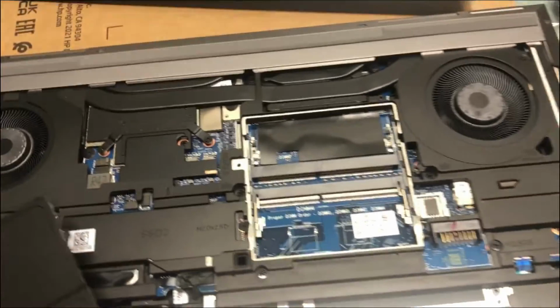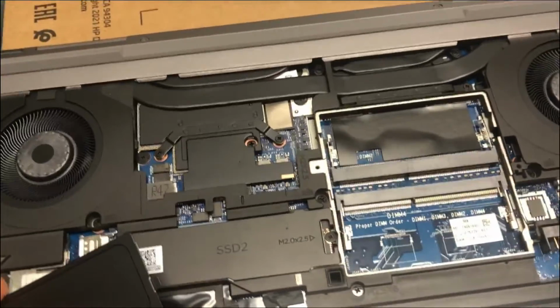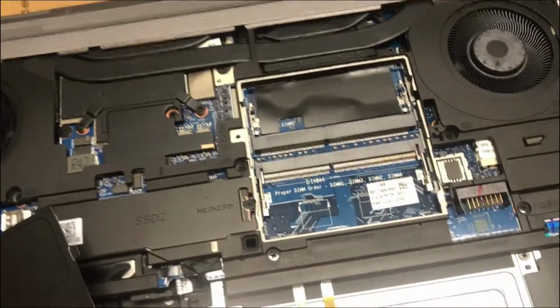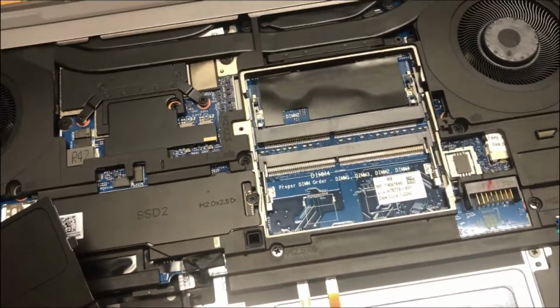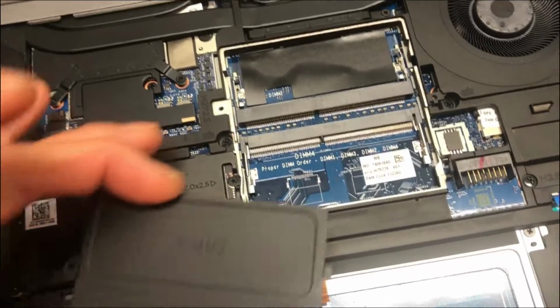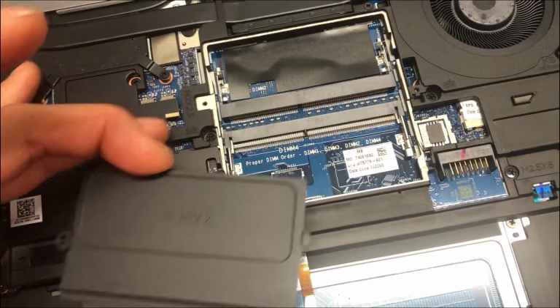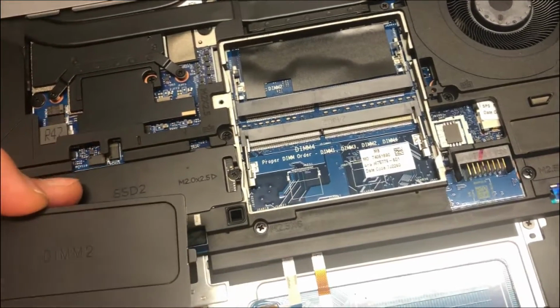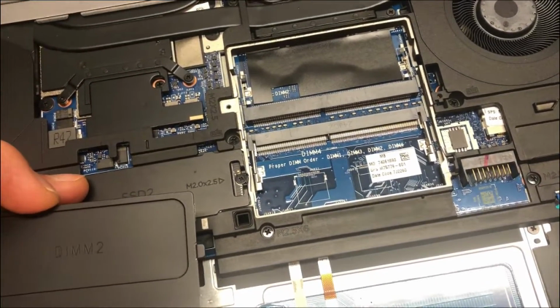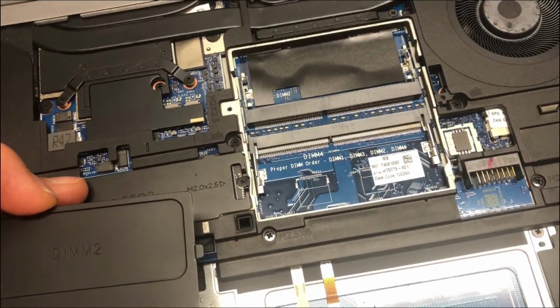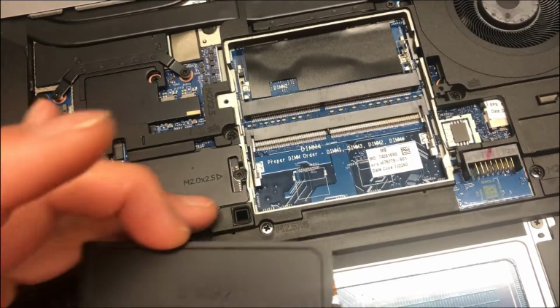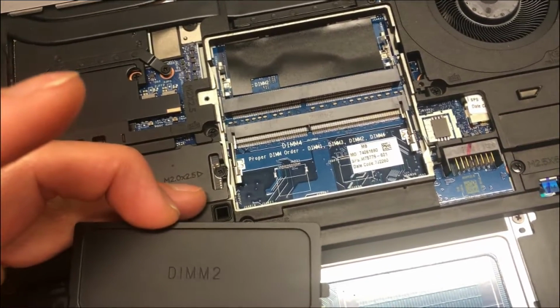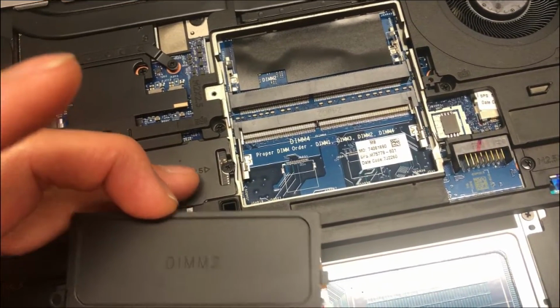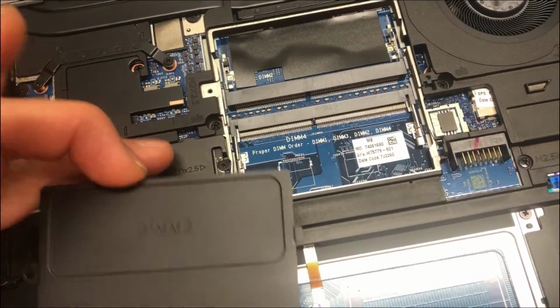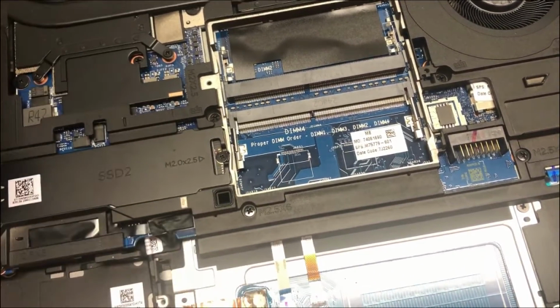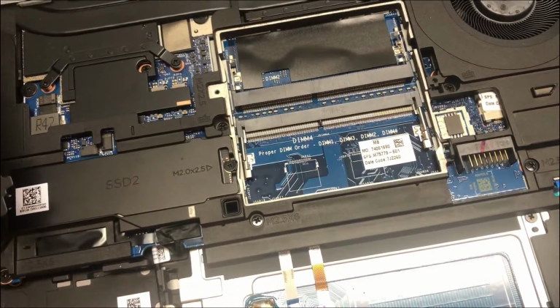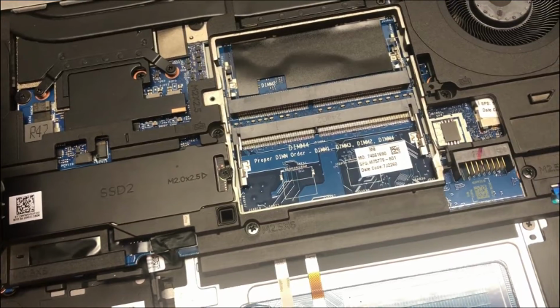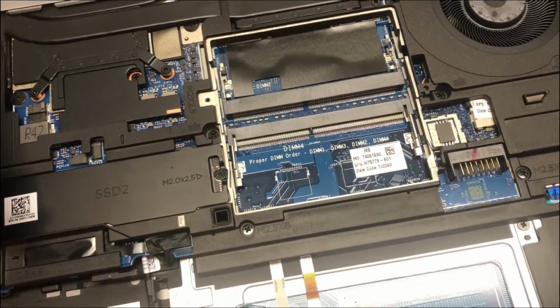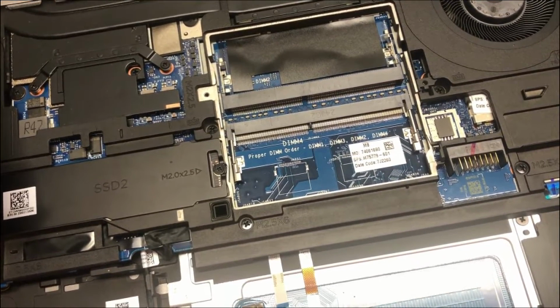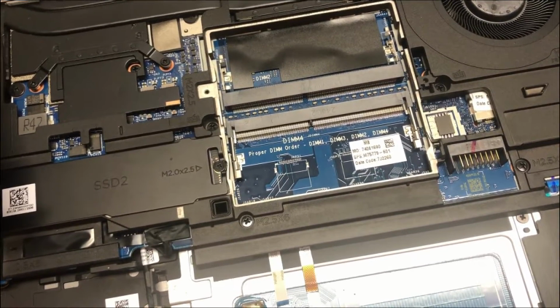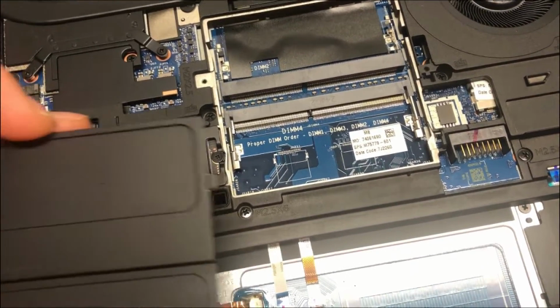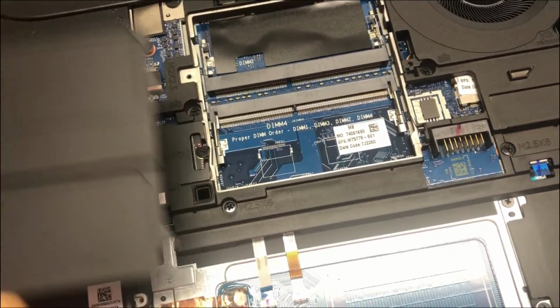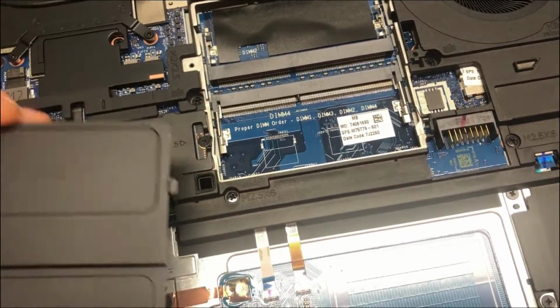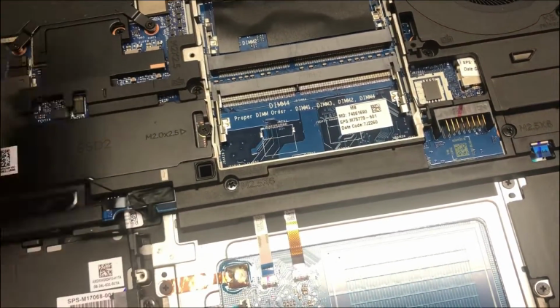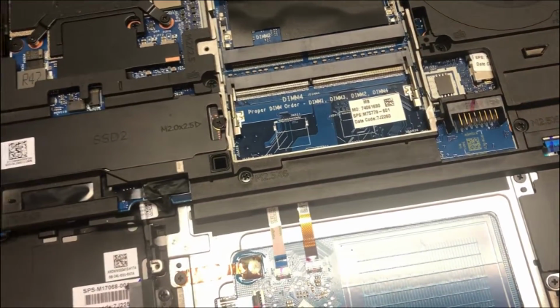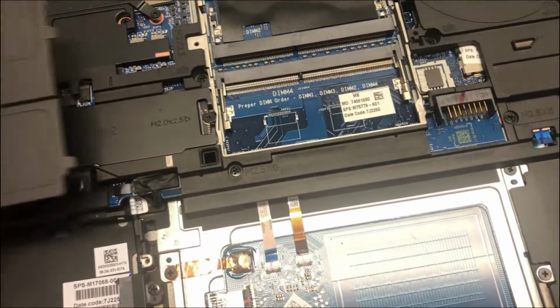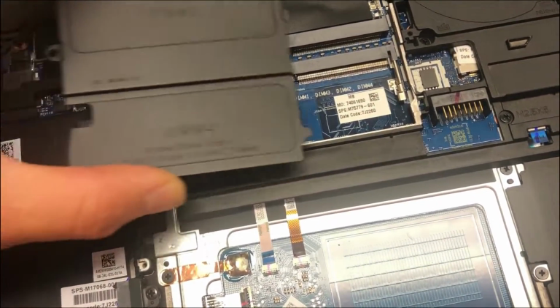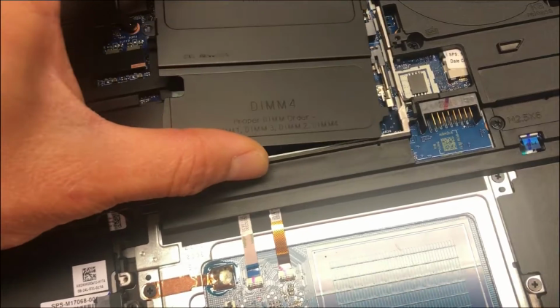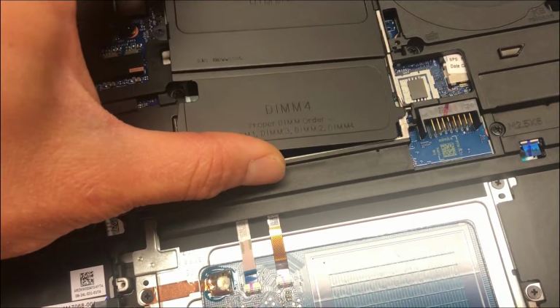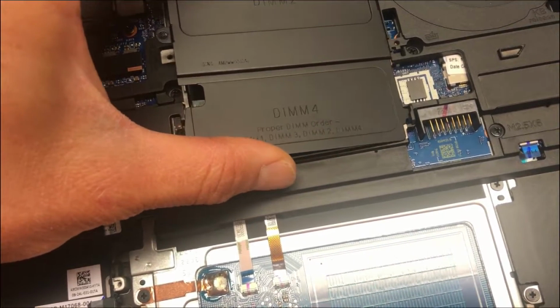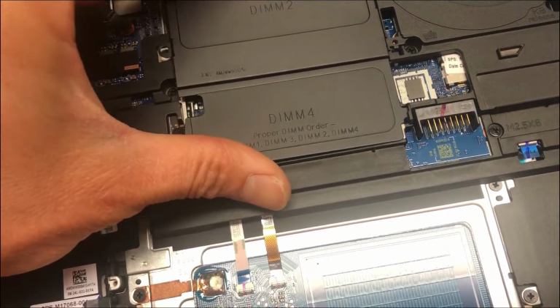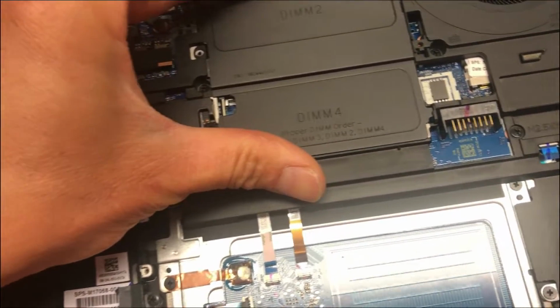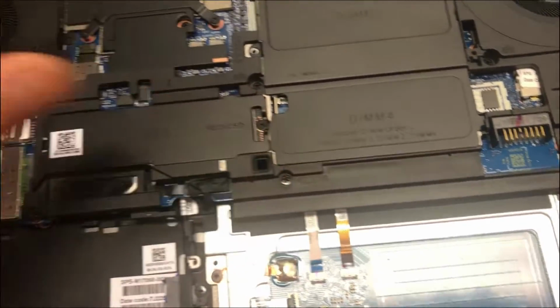Having a look, it appears DIMM two and four are here, and DIMM one and three must be underneath on the other side — underneath the keyboard. Interesting.